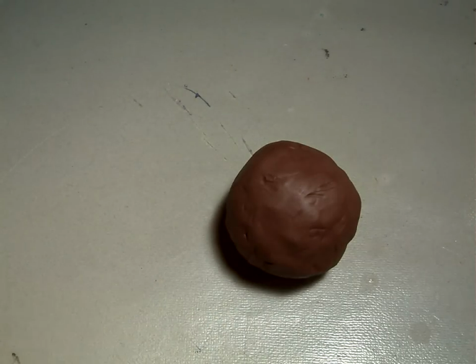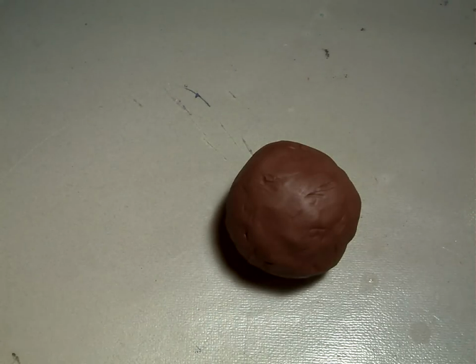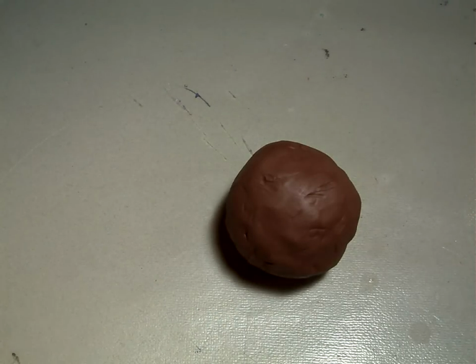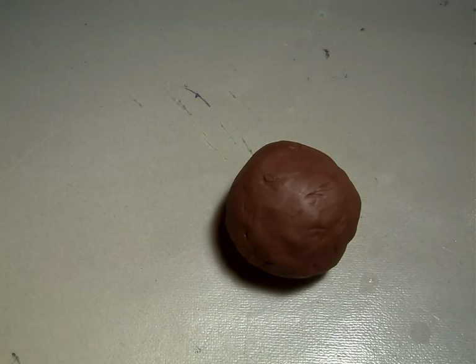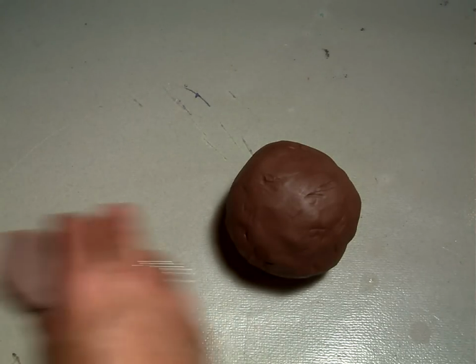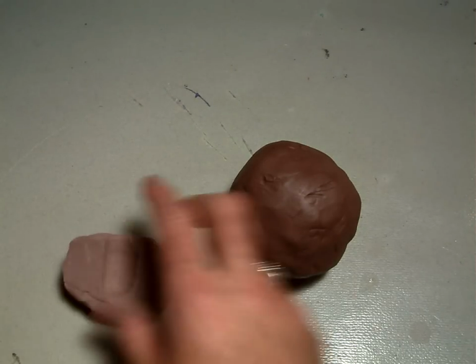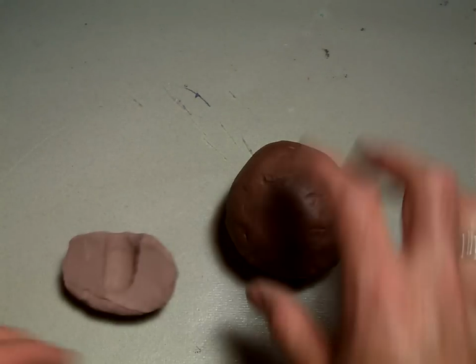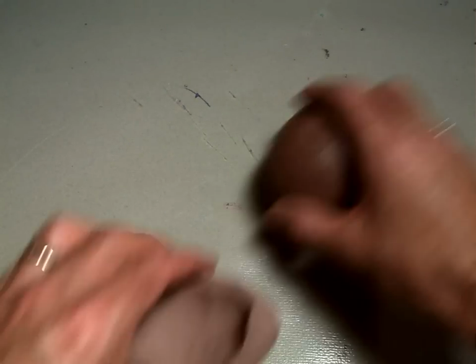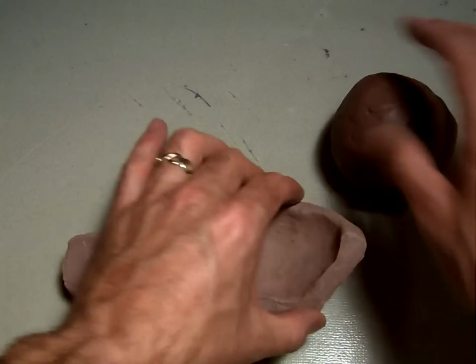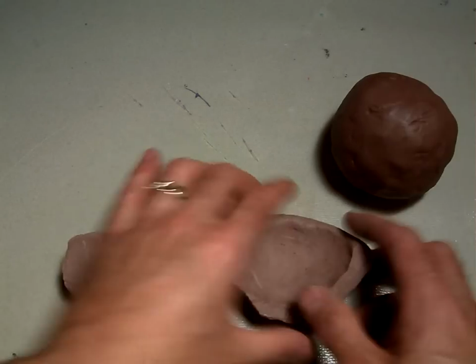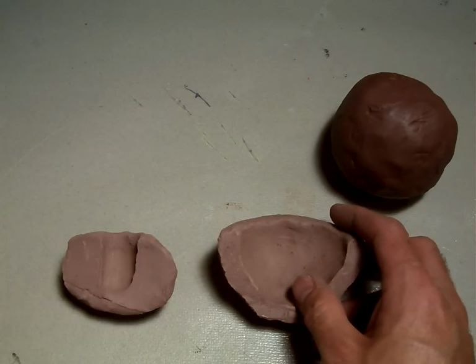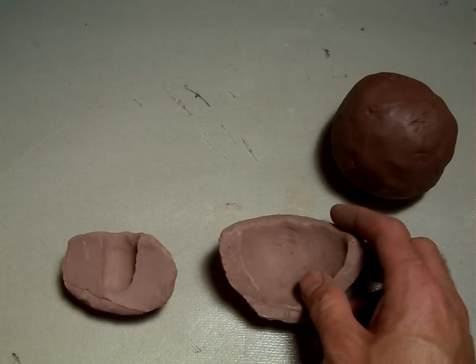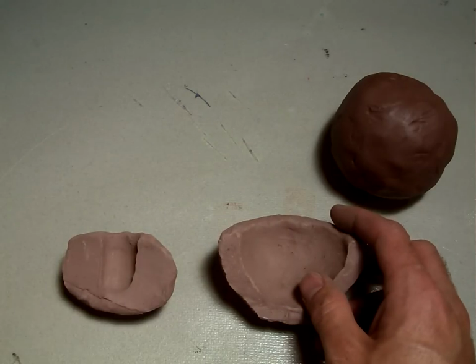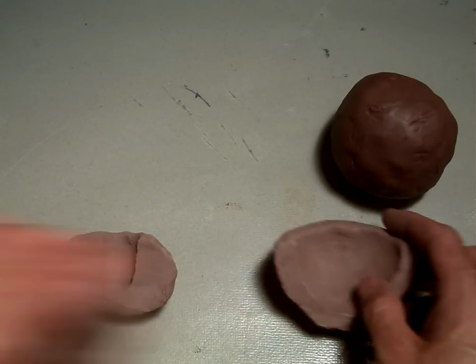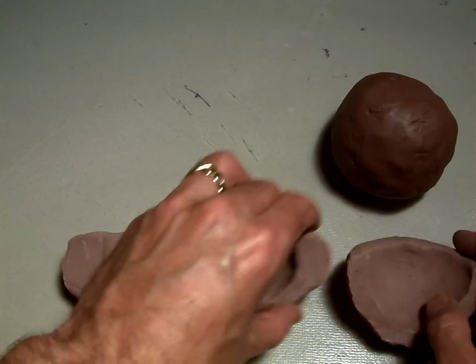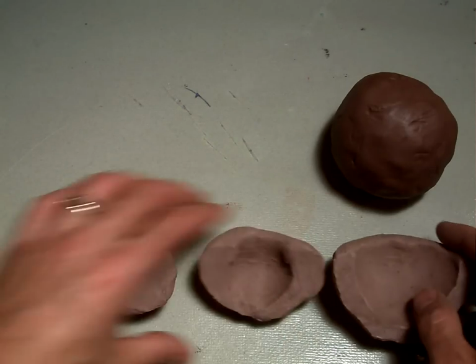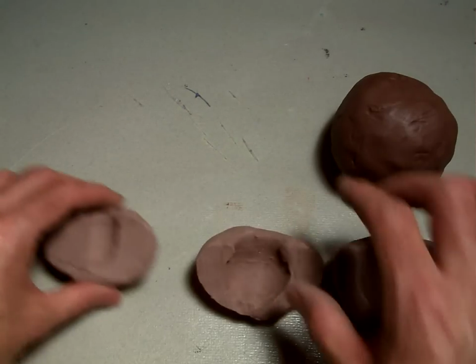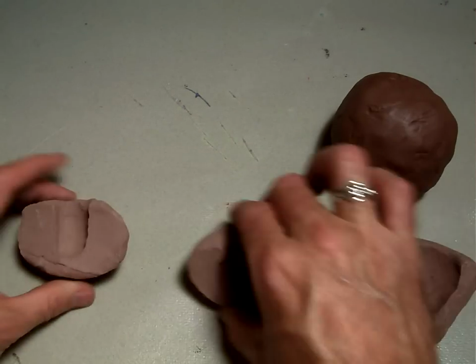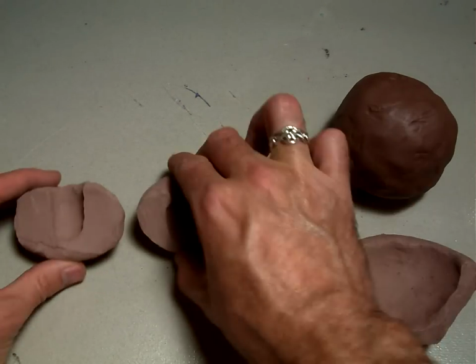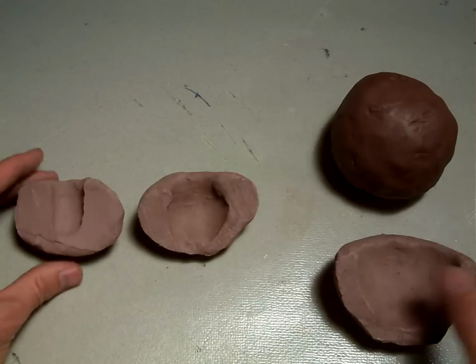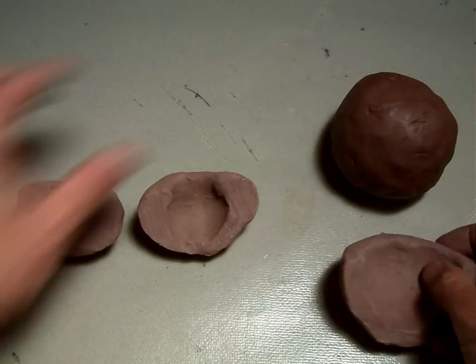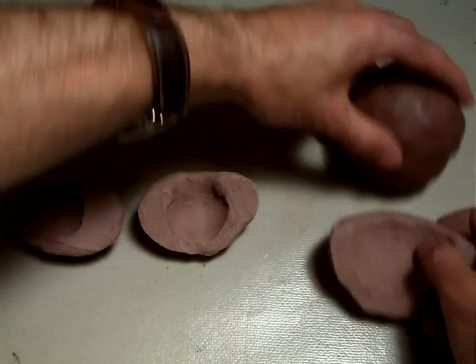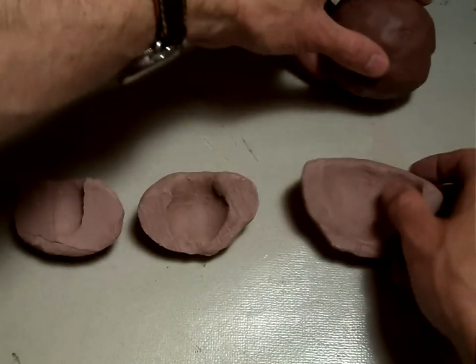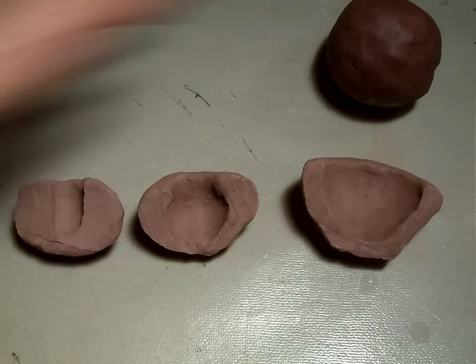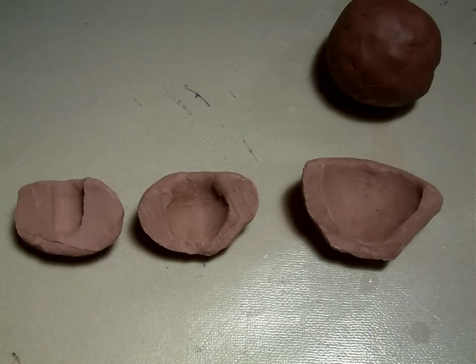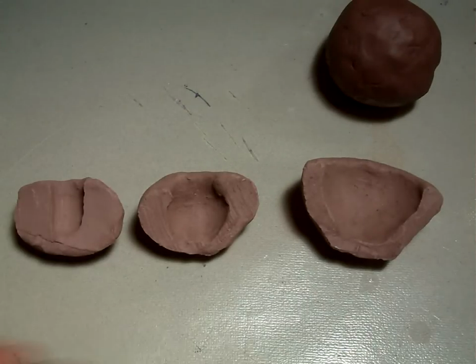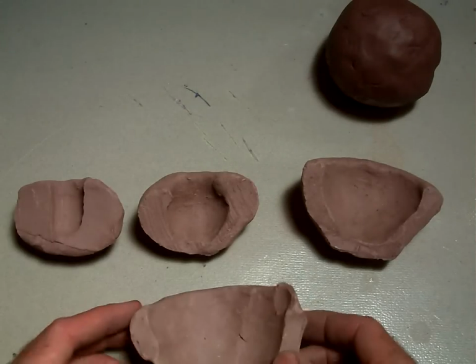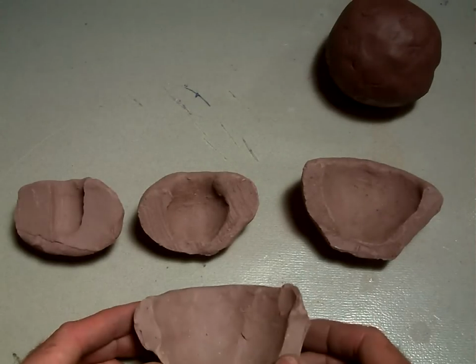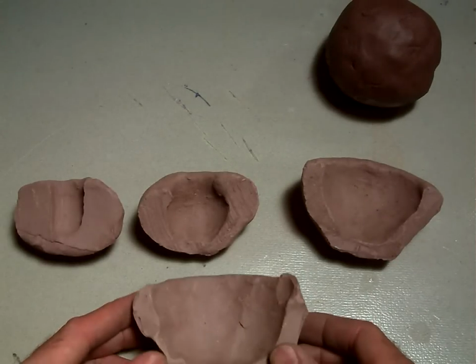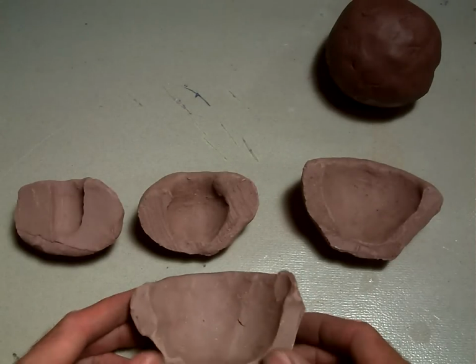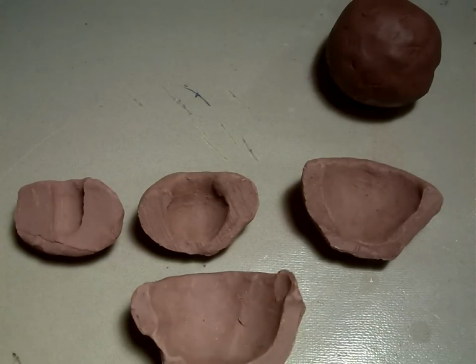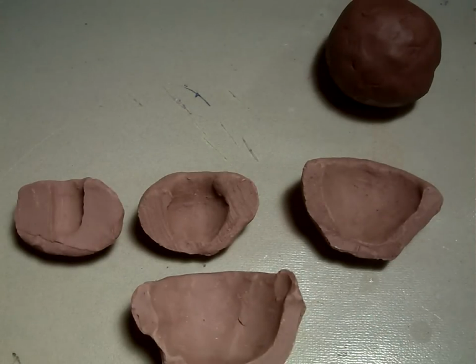Here are three, four different steps in the process: one, two, three, and four down here. This is what it looks like.